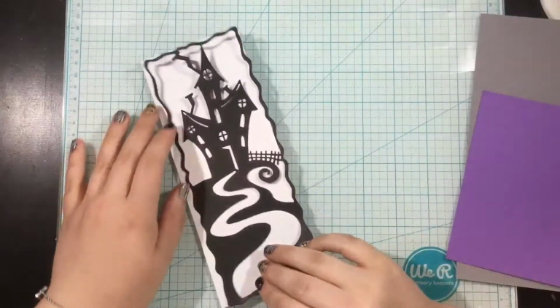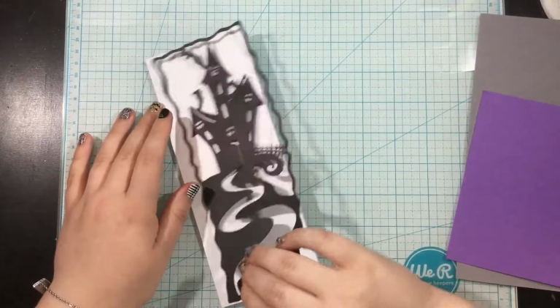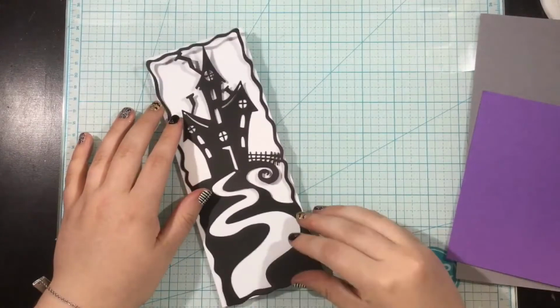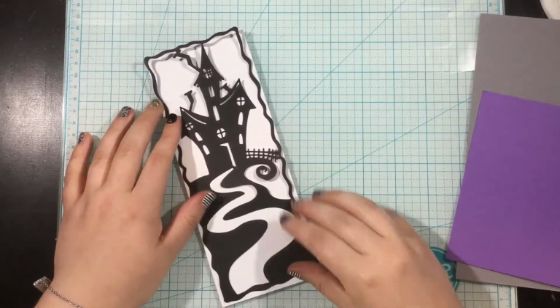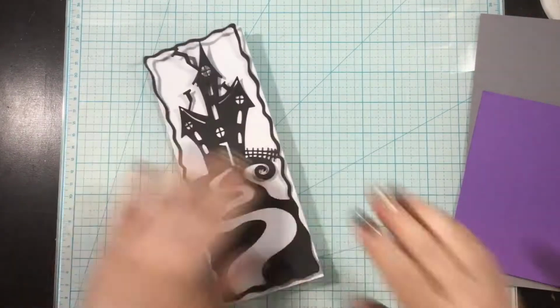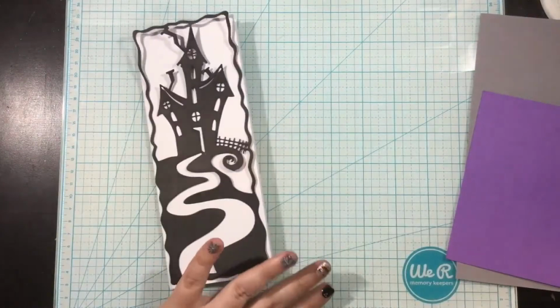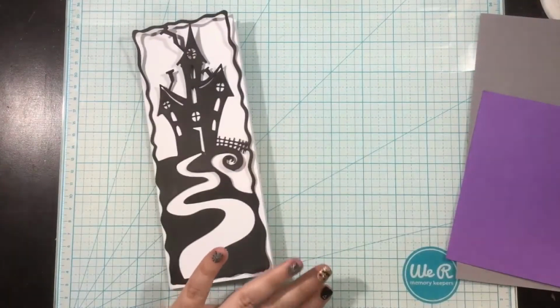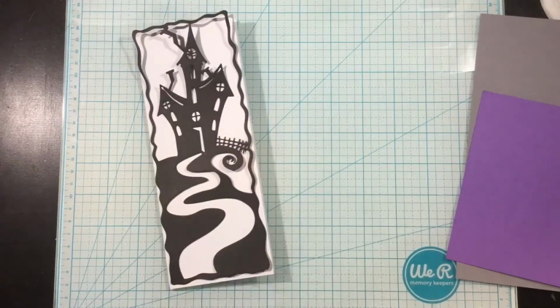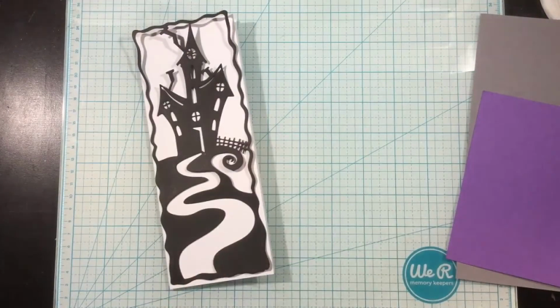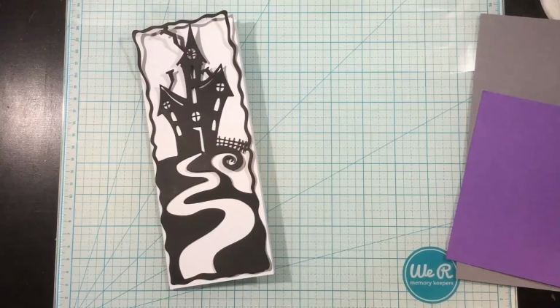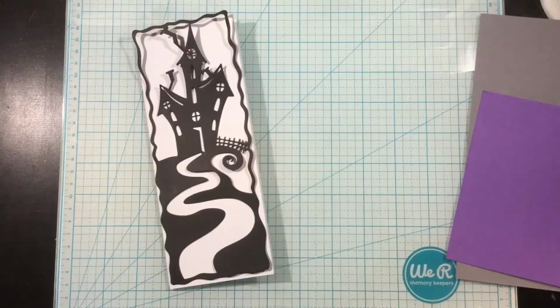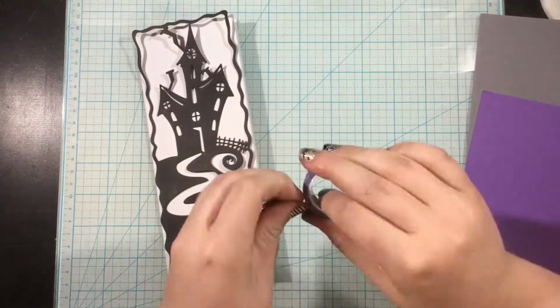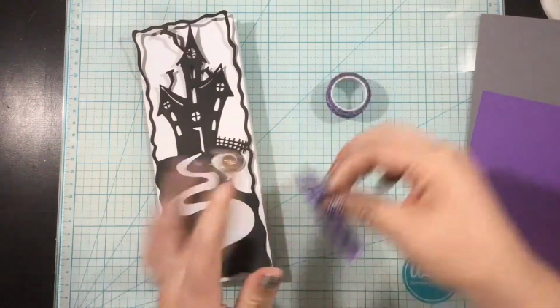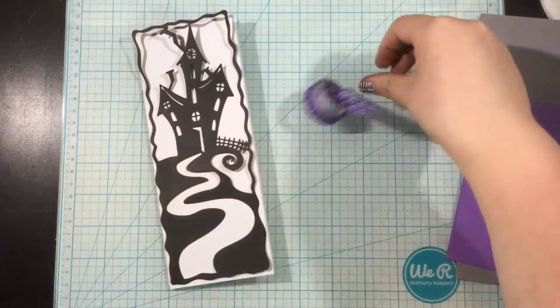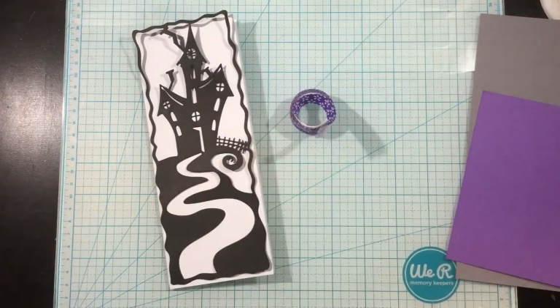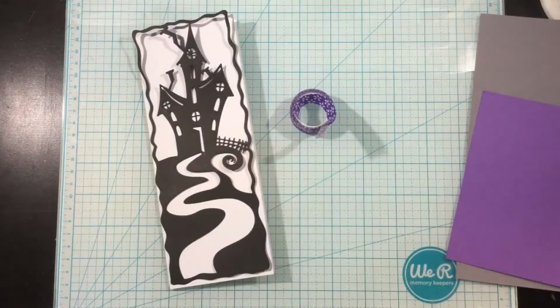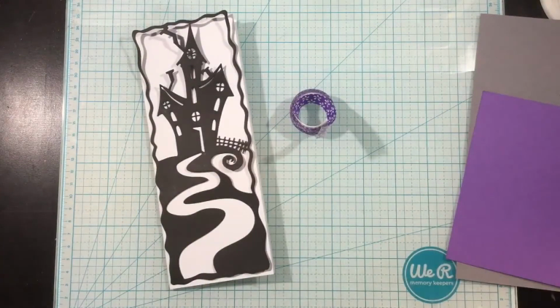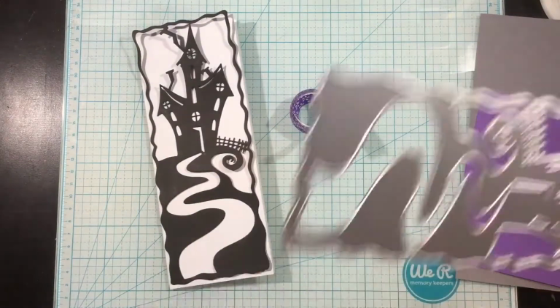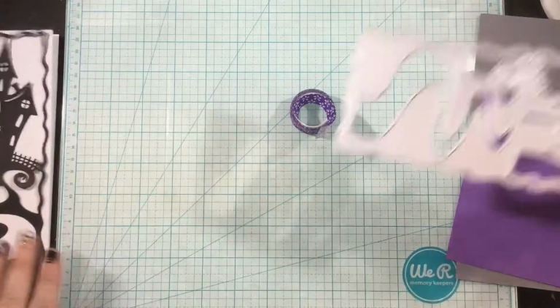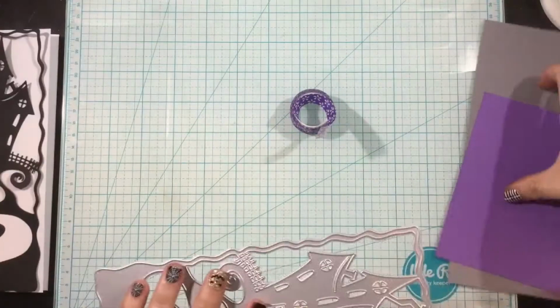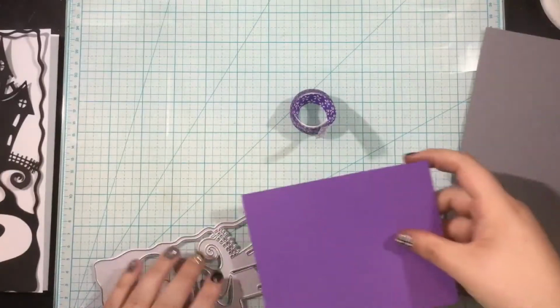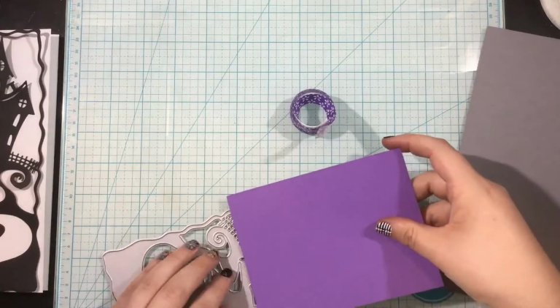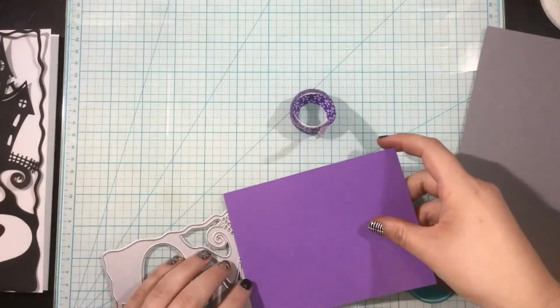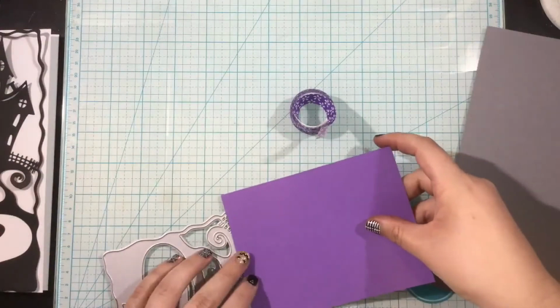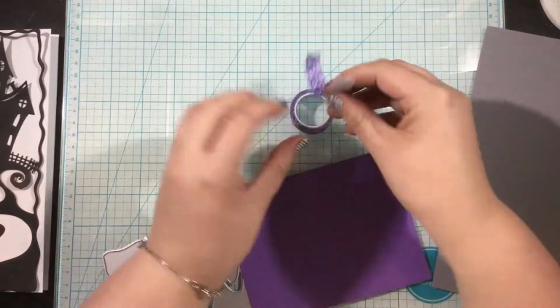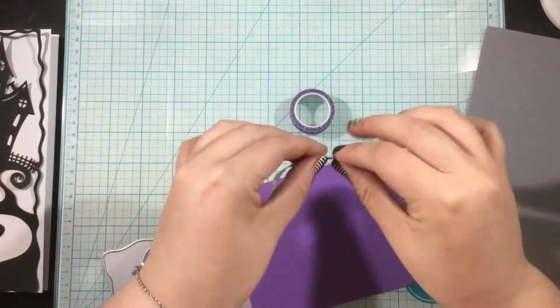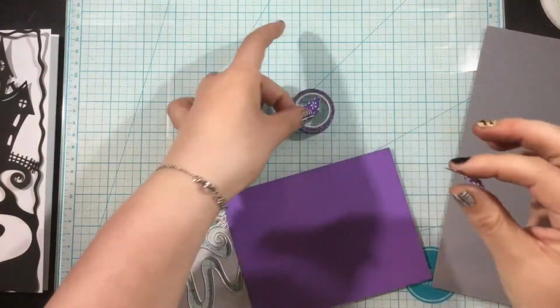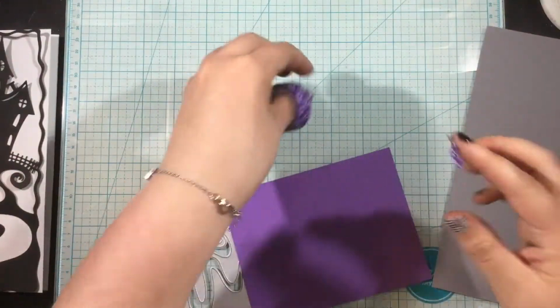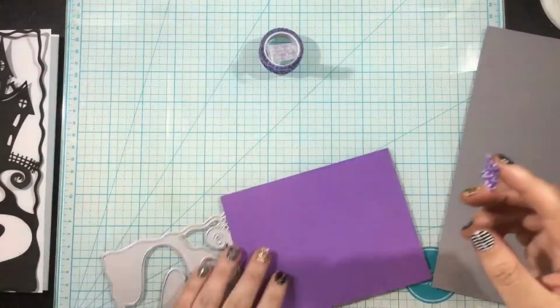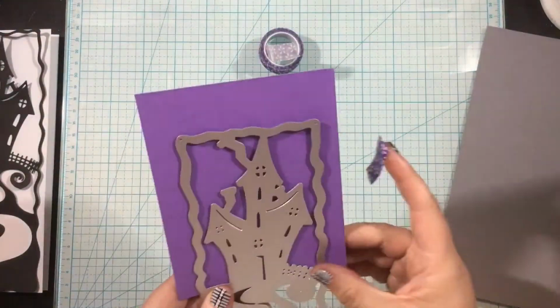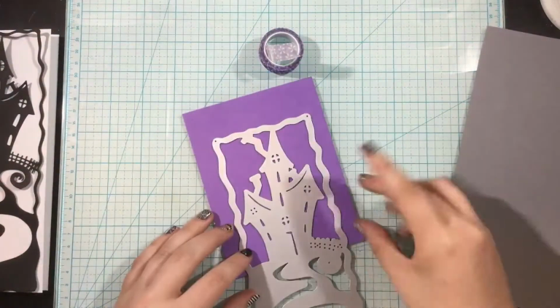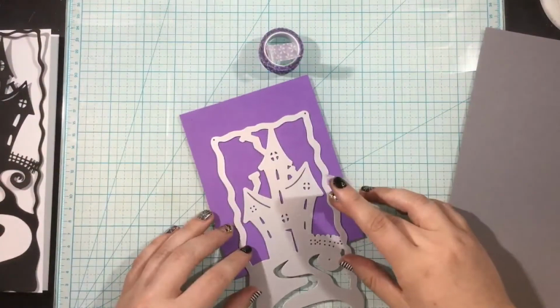I'm going to start by die cutting the Slimline Hill House from some black cardstock. You can see as I have it on top of this white card base that it is just a tiny bit smaller than a Slimline 3¼ by 8¼ card.